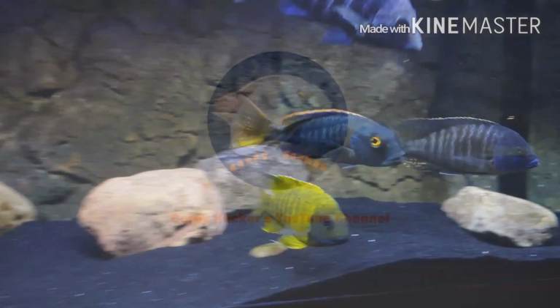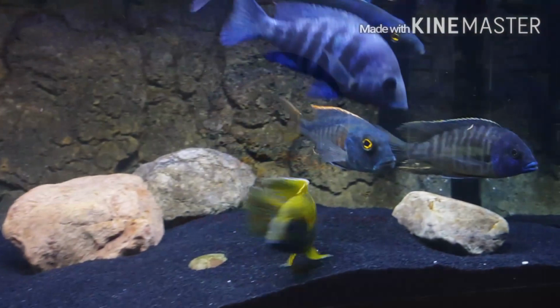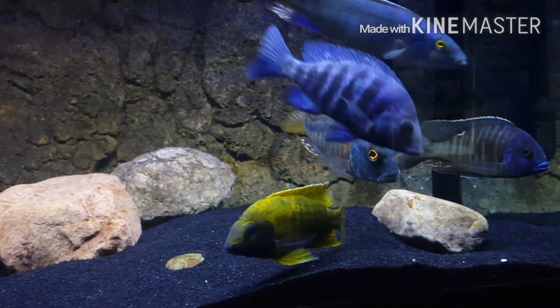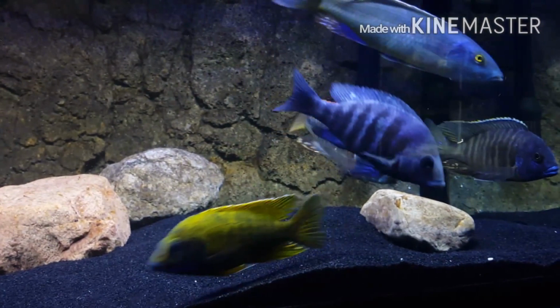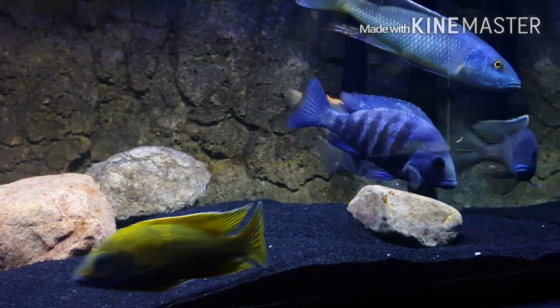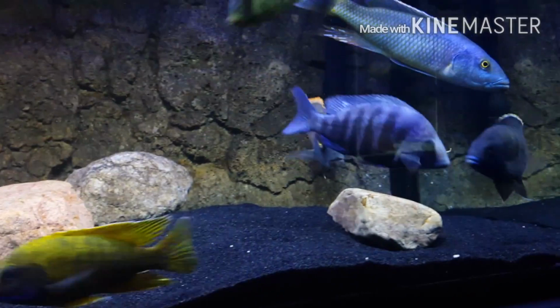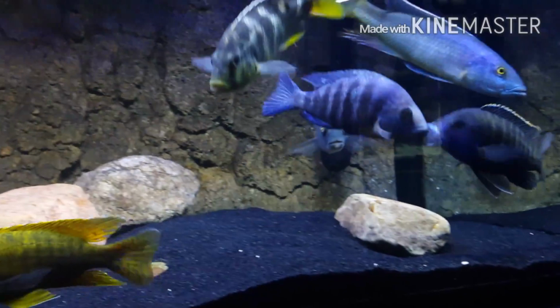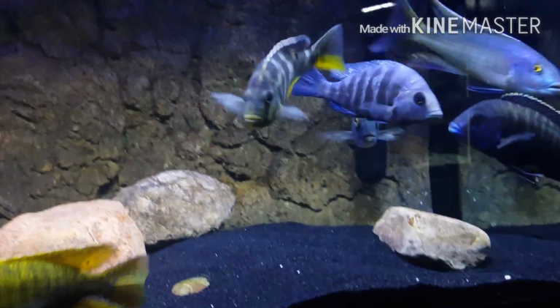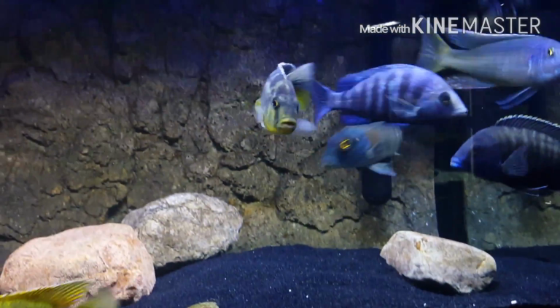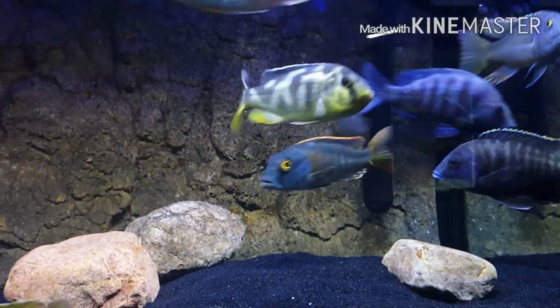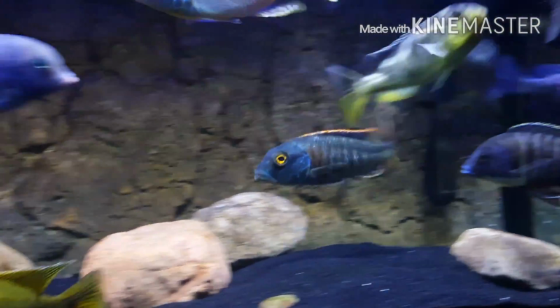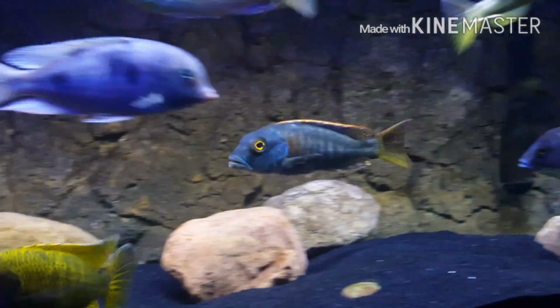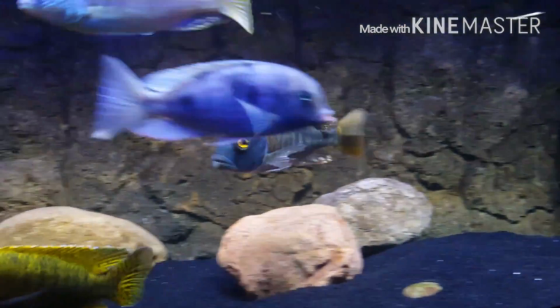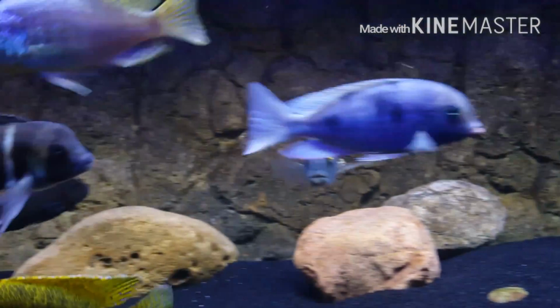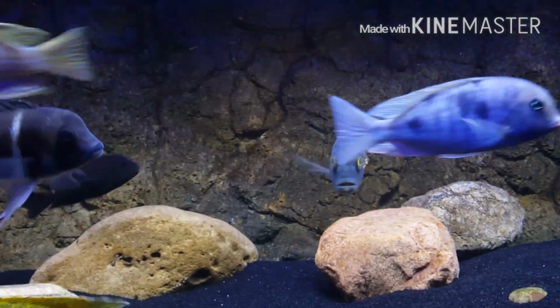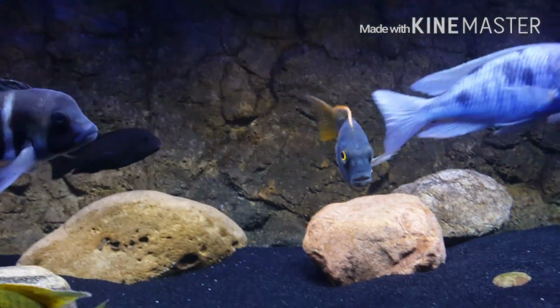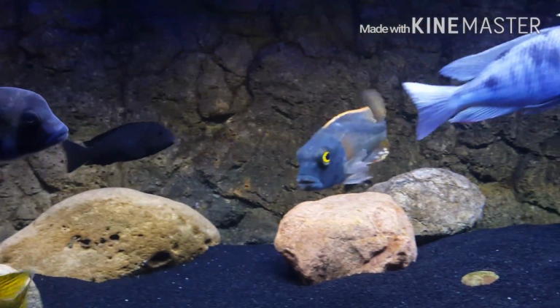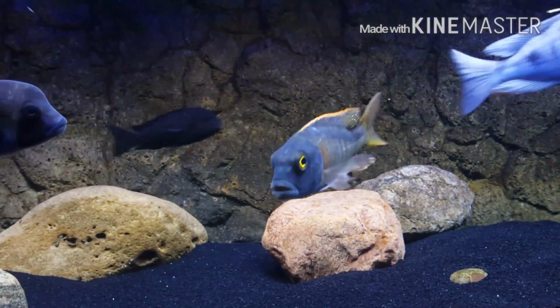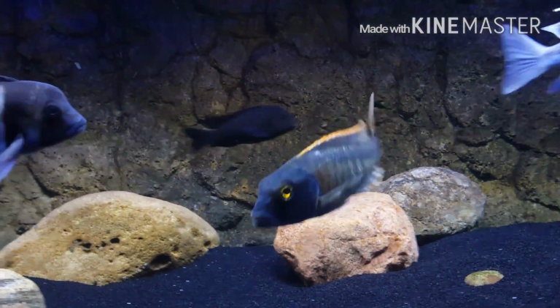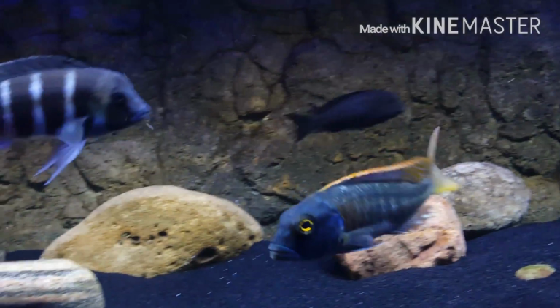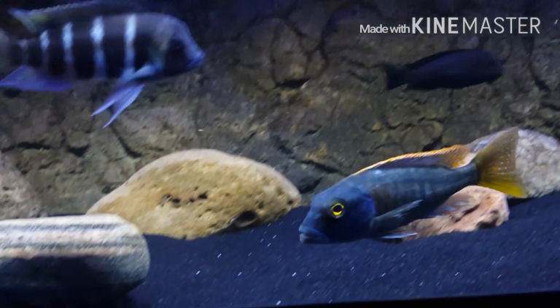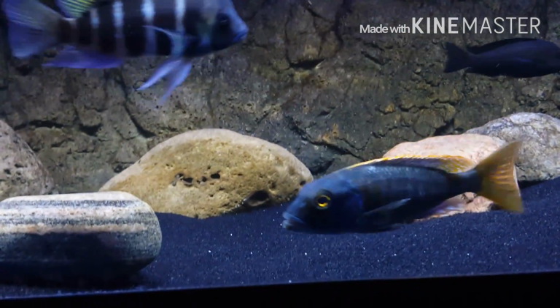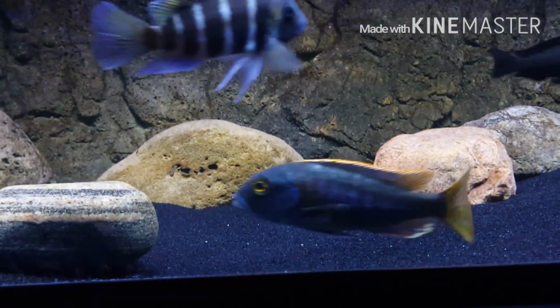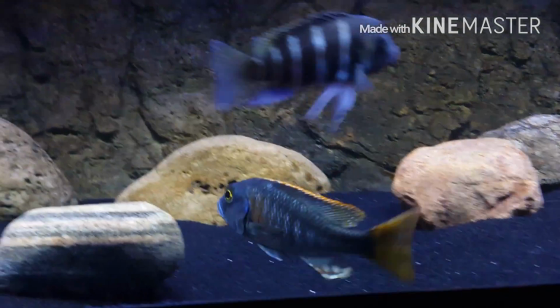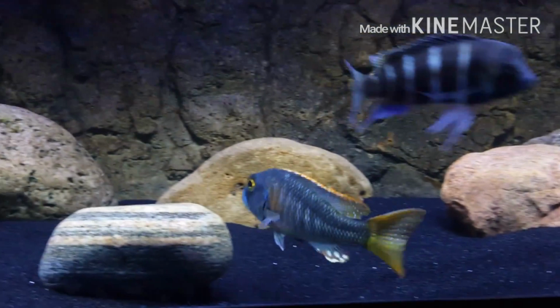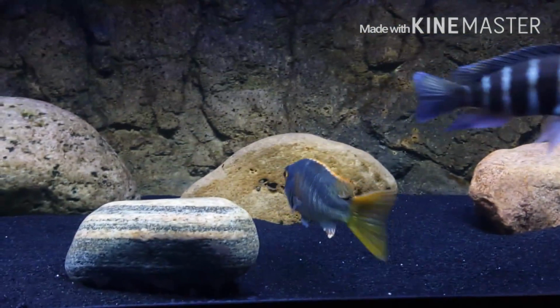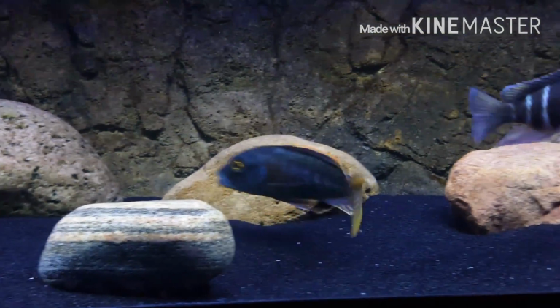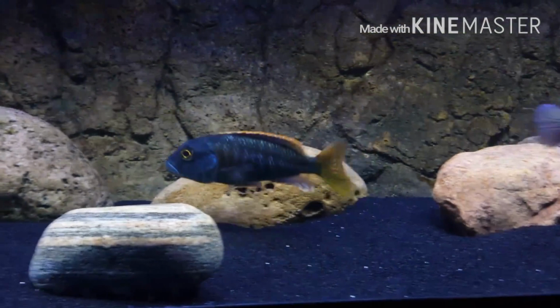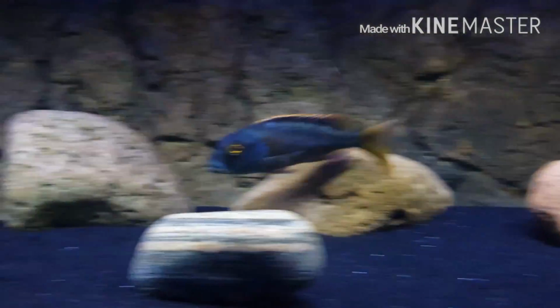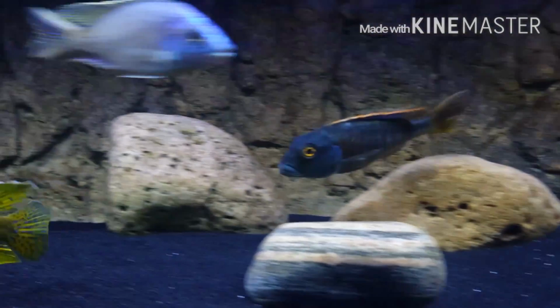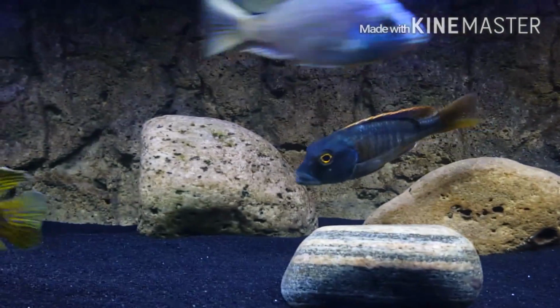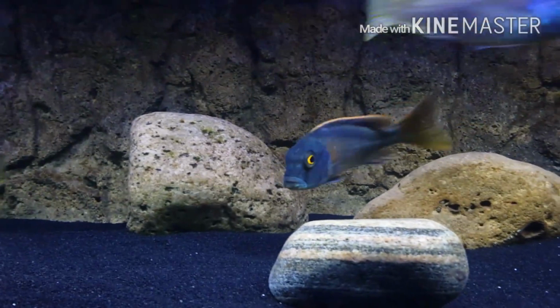This is my entry into Team Aquanuts Eheim giveaway. Anybody that's followed me for a while knows that the Bucochromis nototaenia is a fish that I have coveted for a little while.